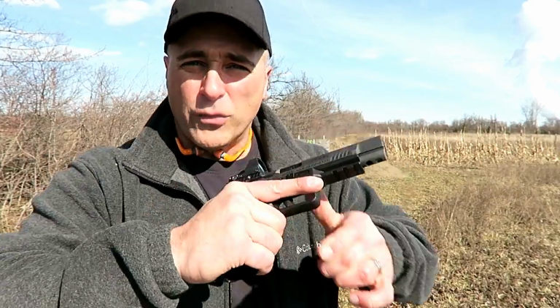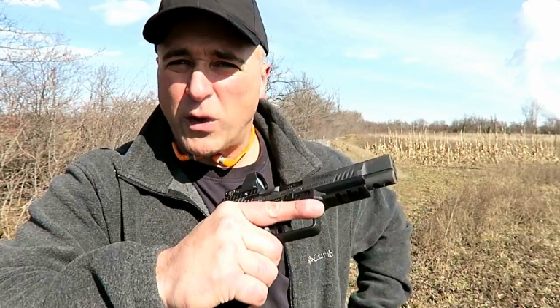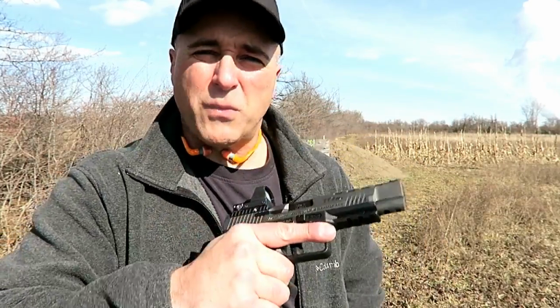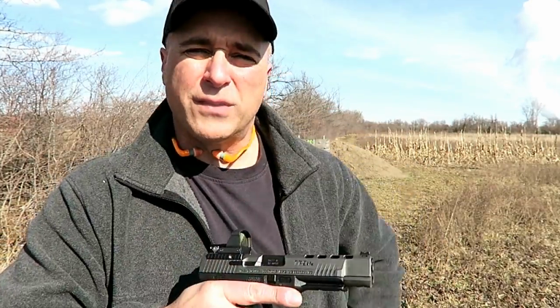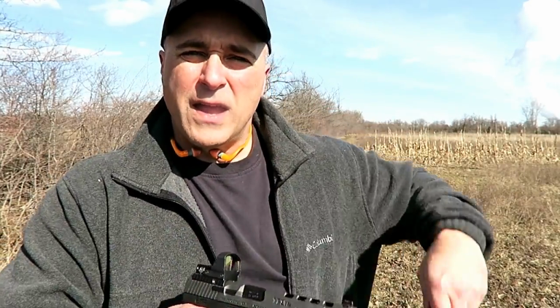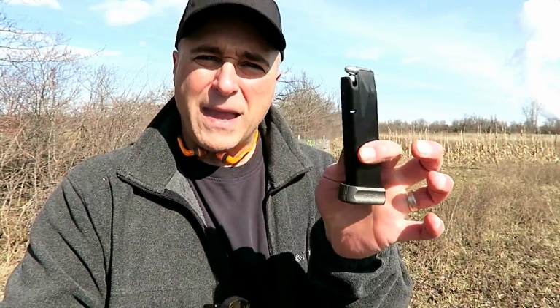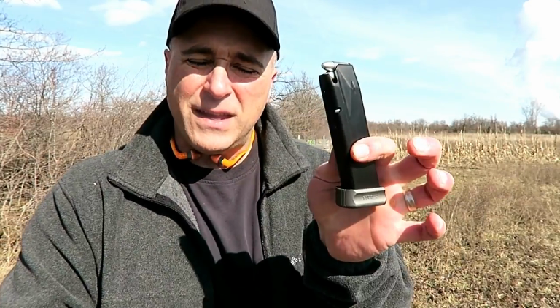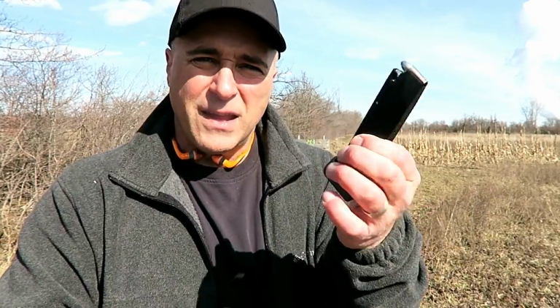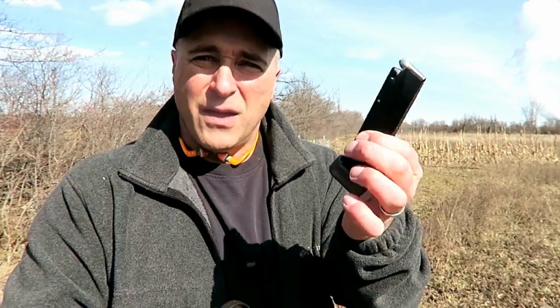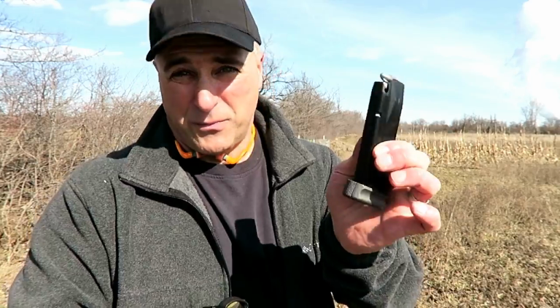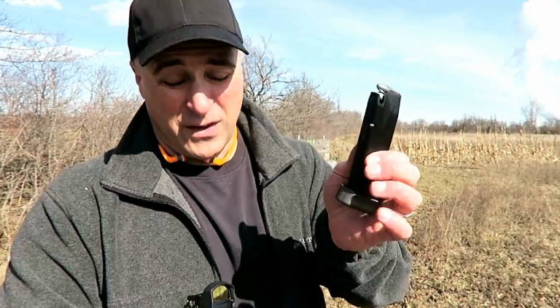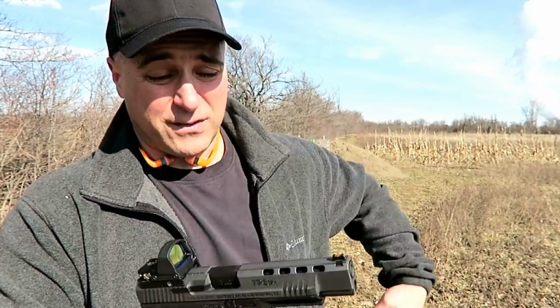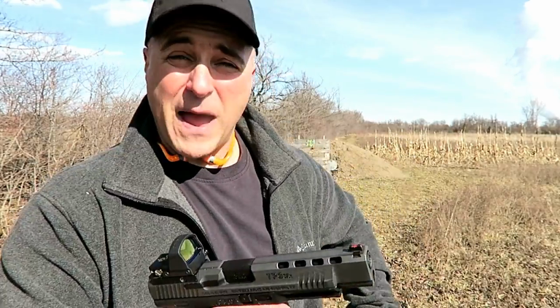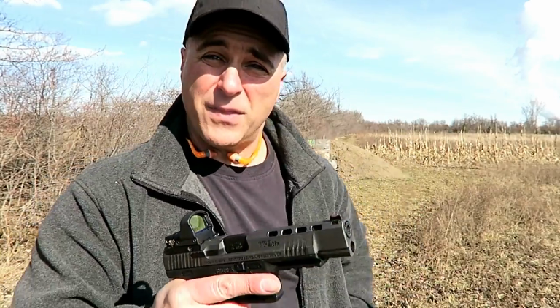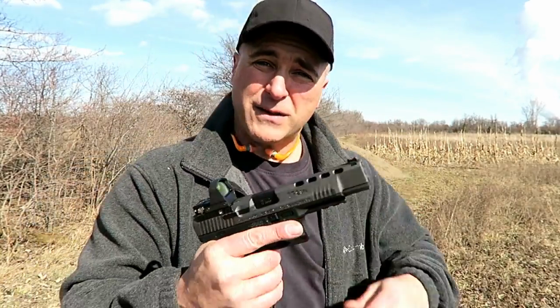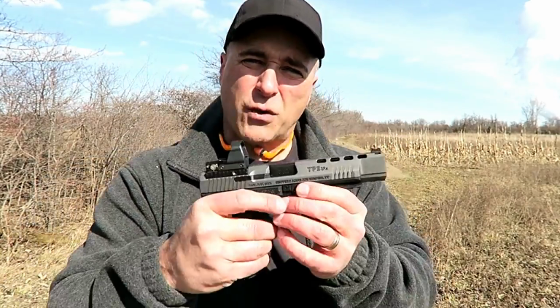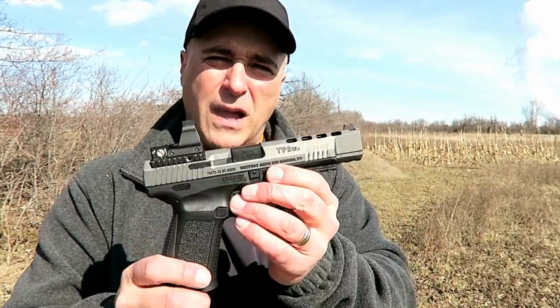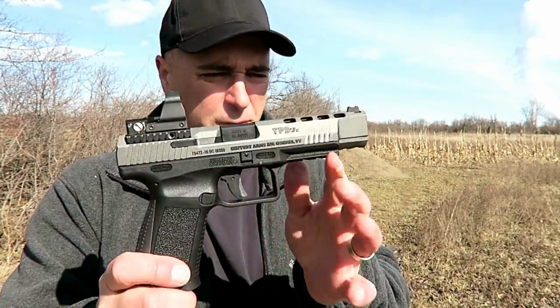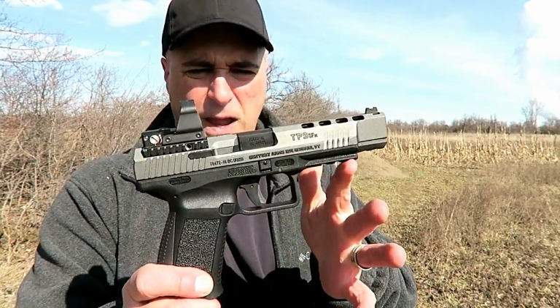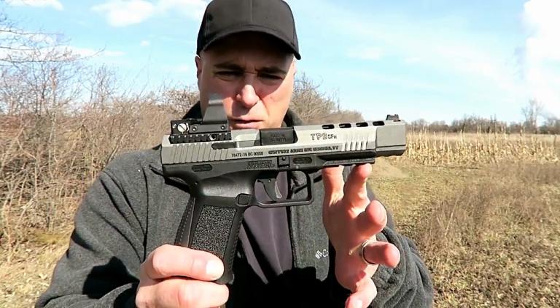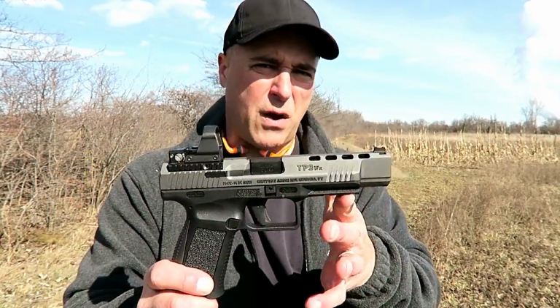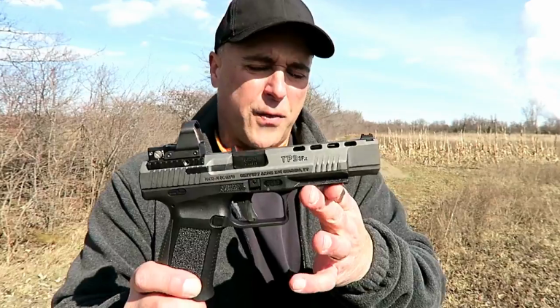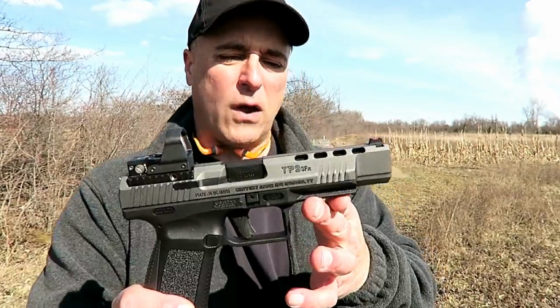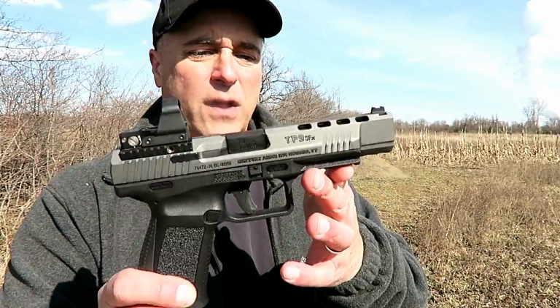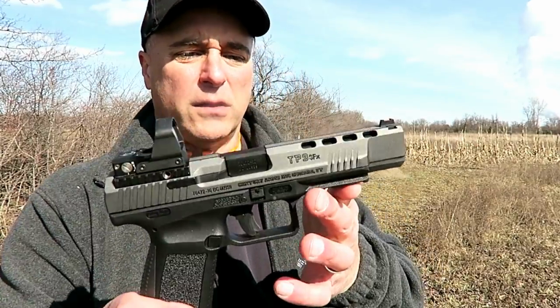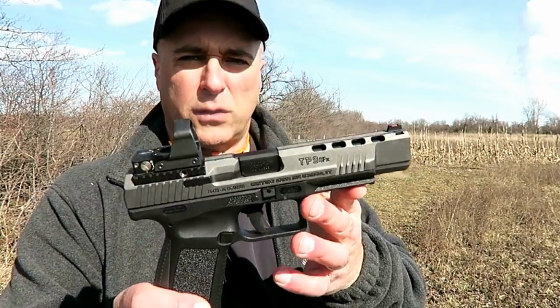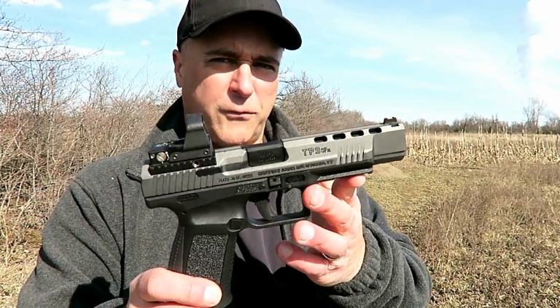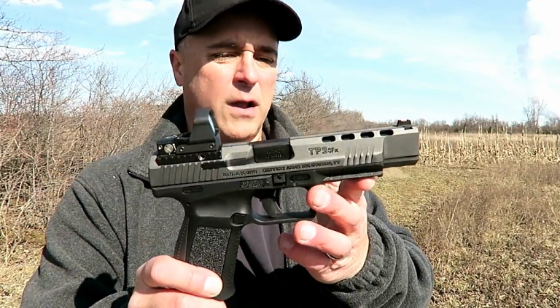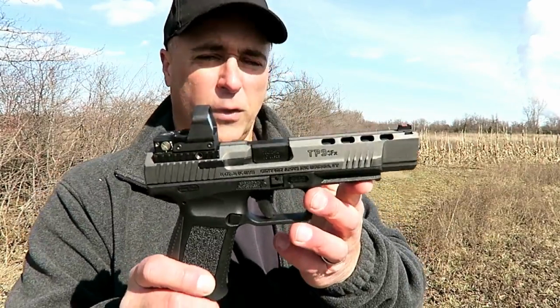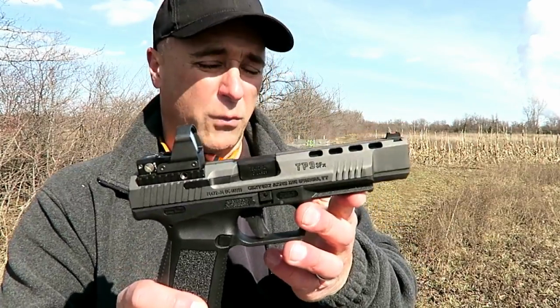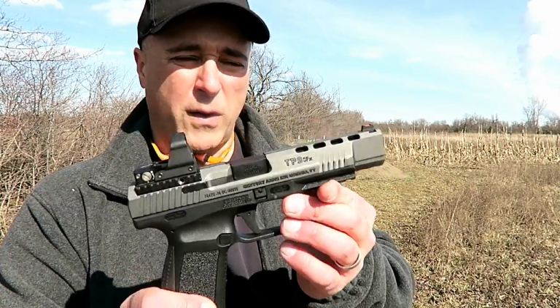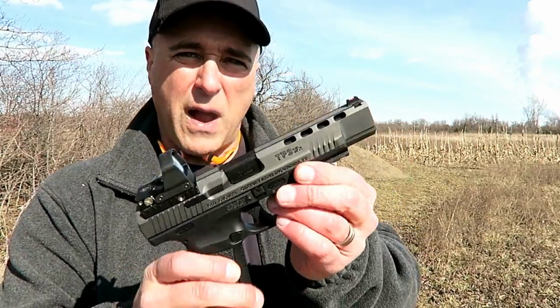It holds 20 rounds in the magazine — a very nice capacity. But it's actually quite light for a full-size pistol, right around 30 ounces unloaded, closer to 40 fully loaded with 20 rounds.